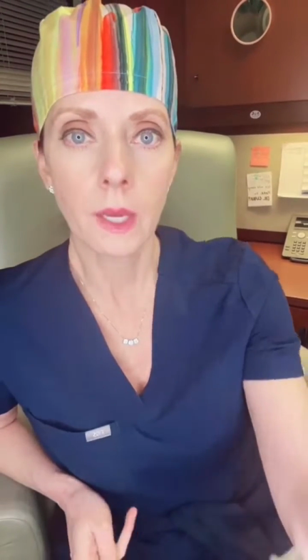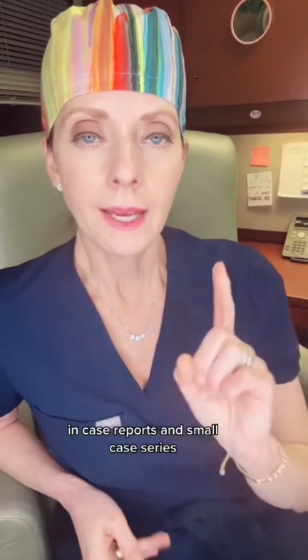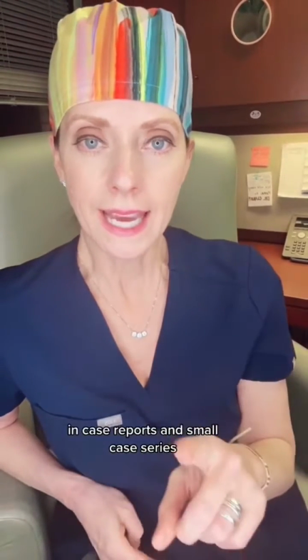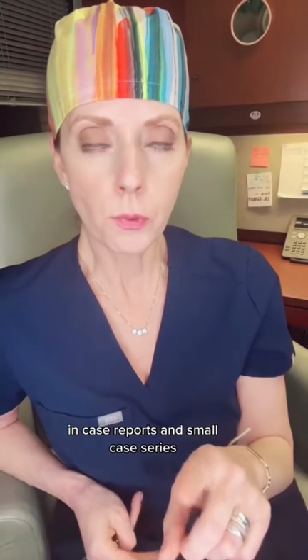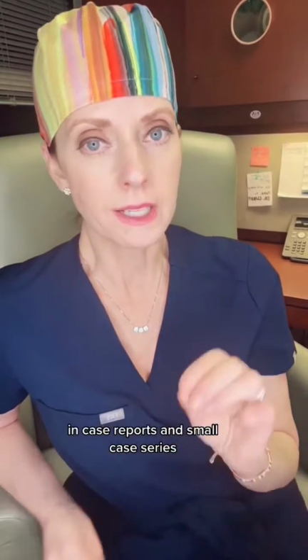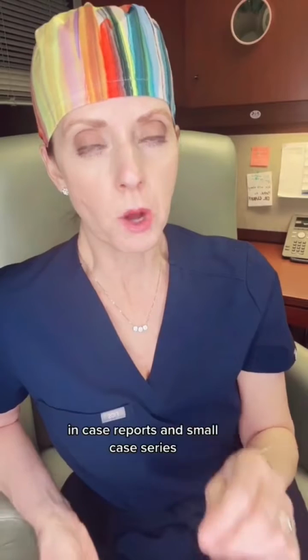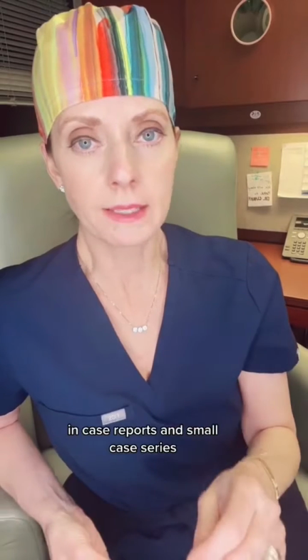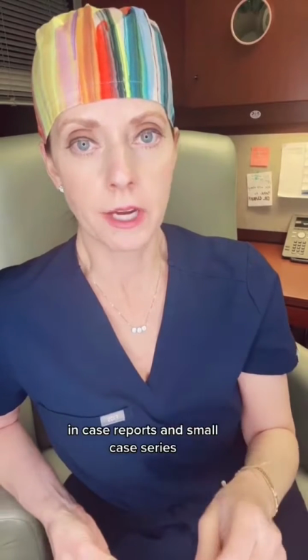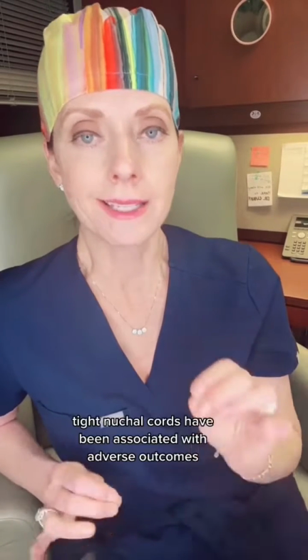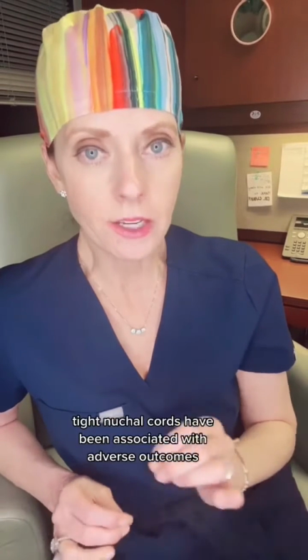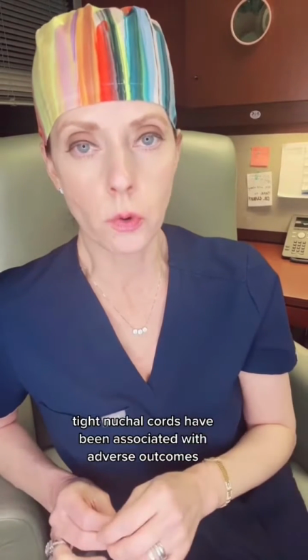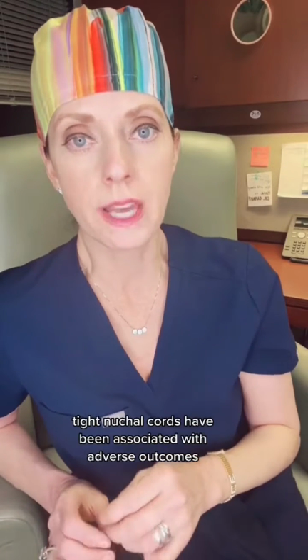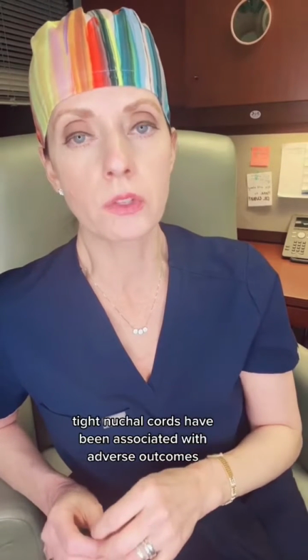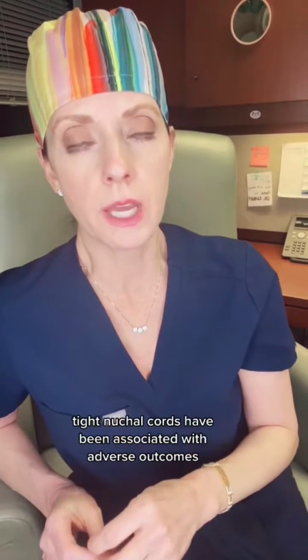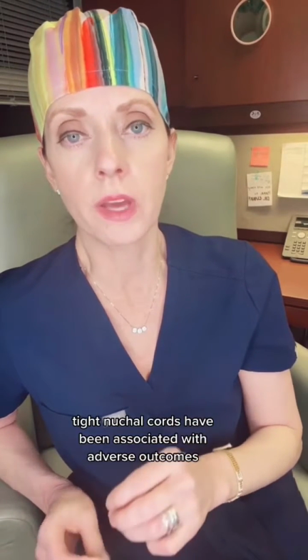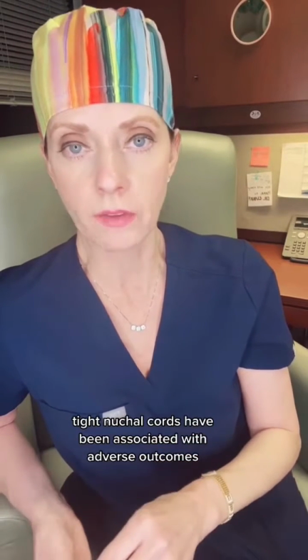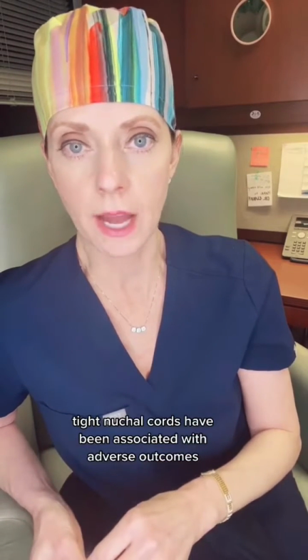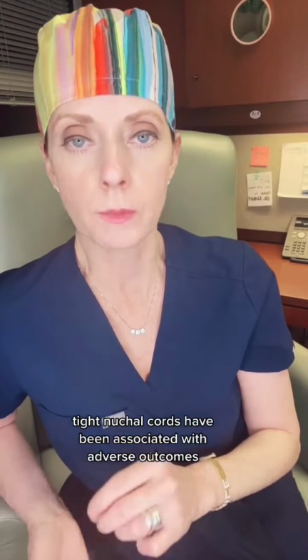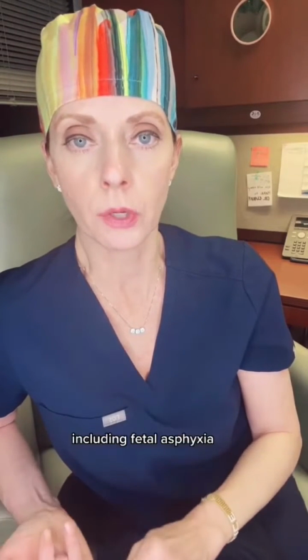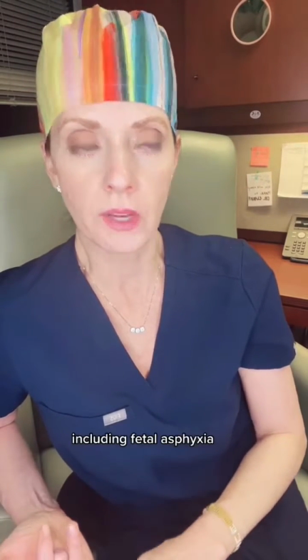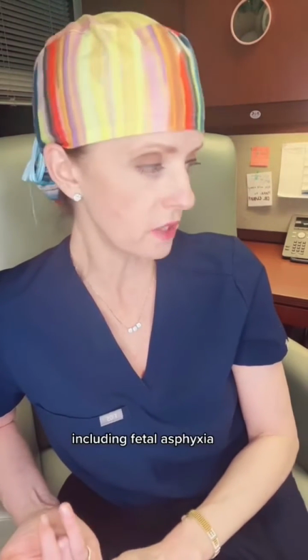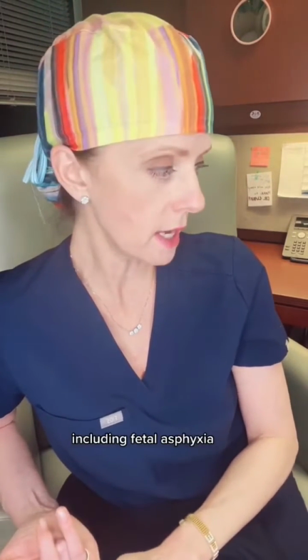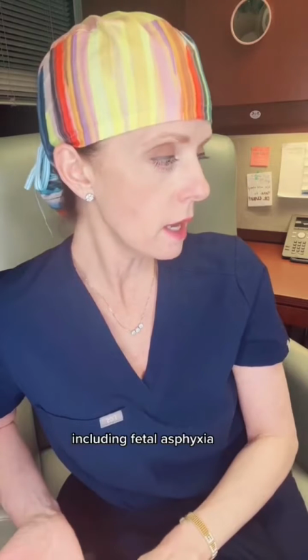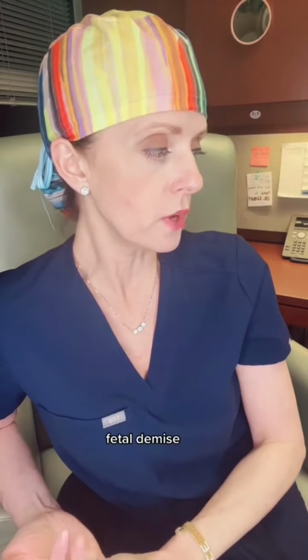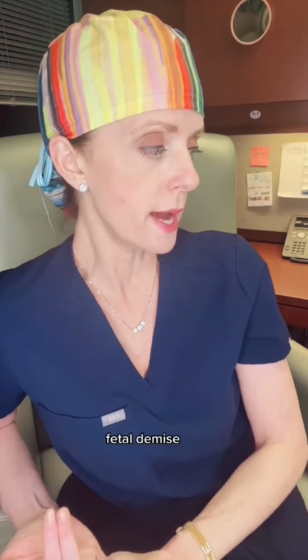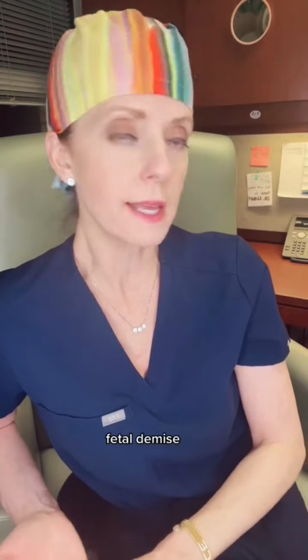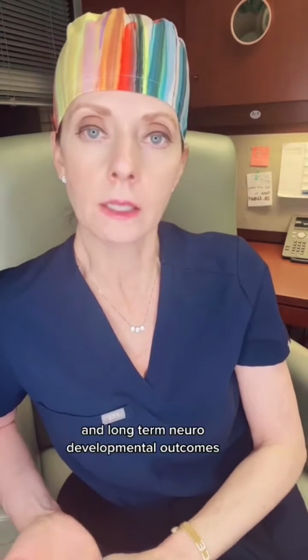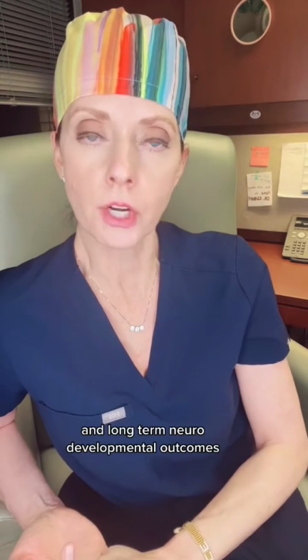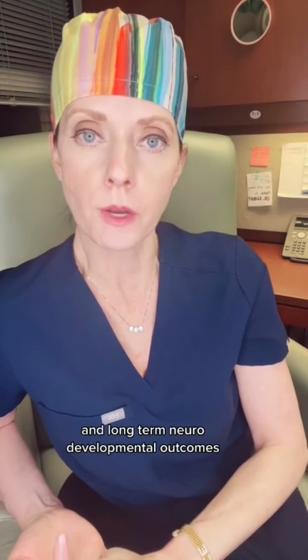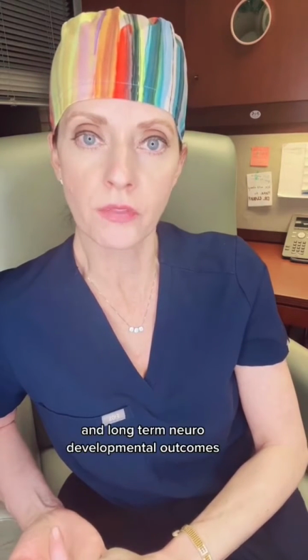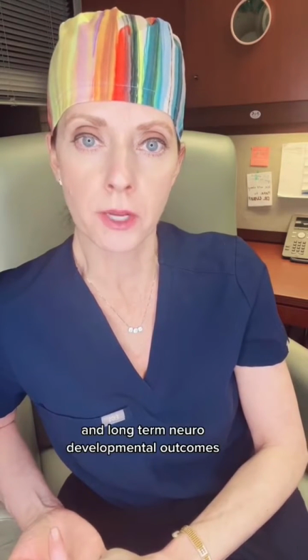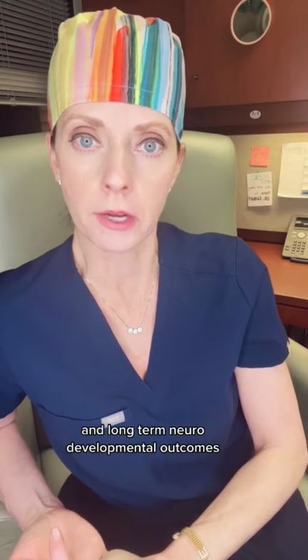In case reports and small case series, tight nuchal cords have been associated with adverse outcomes including fetal asphyxia, fetal demise, and long-term neurodevelopmental outcomes.